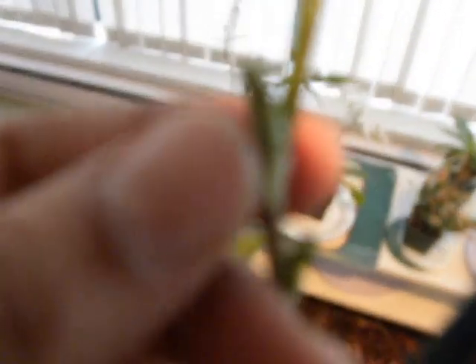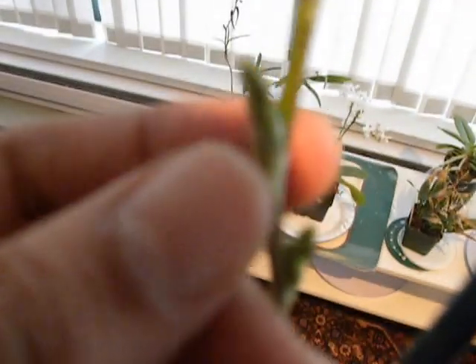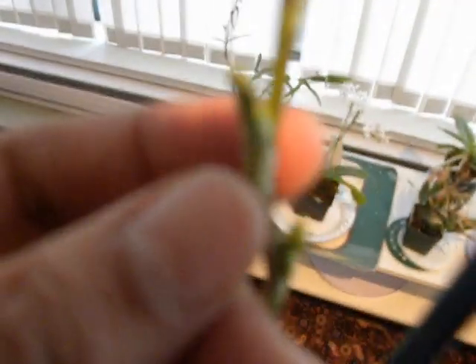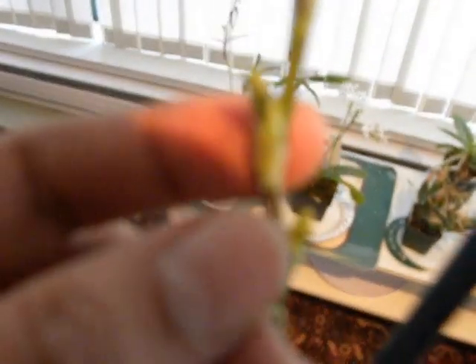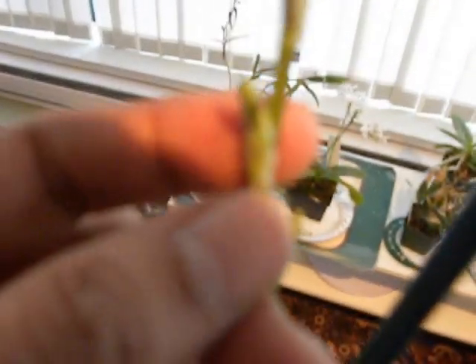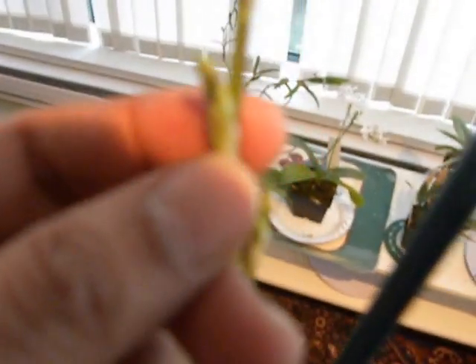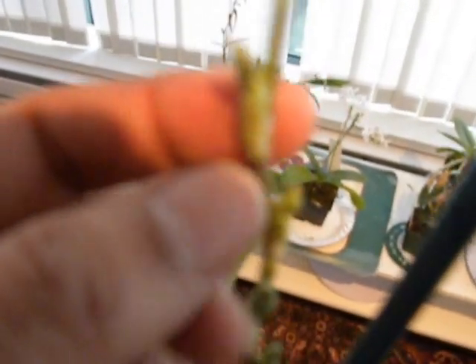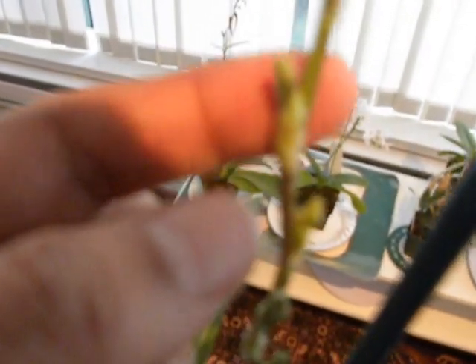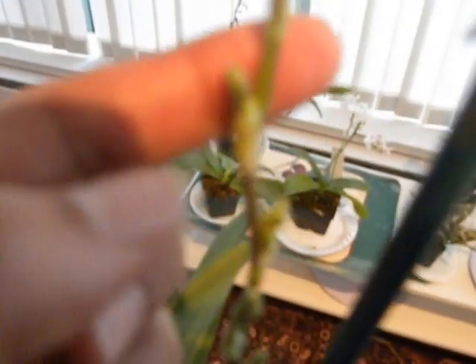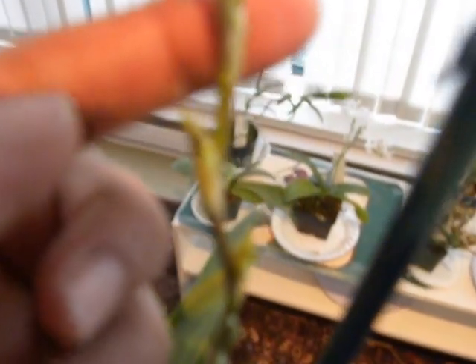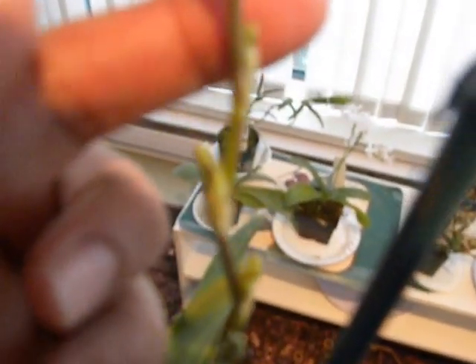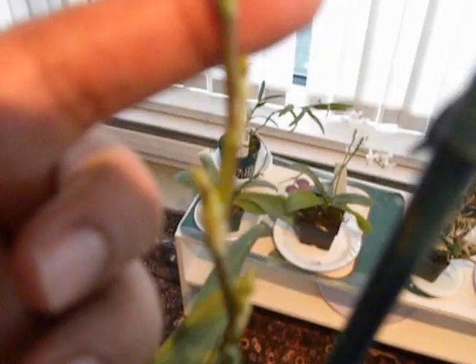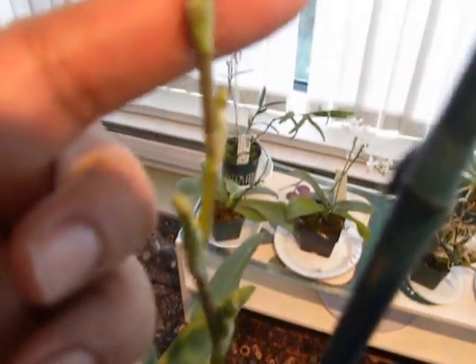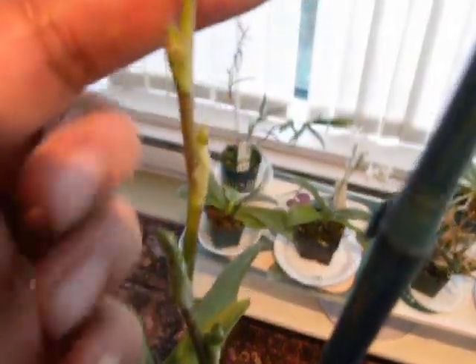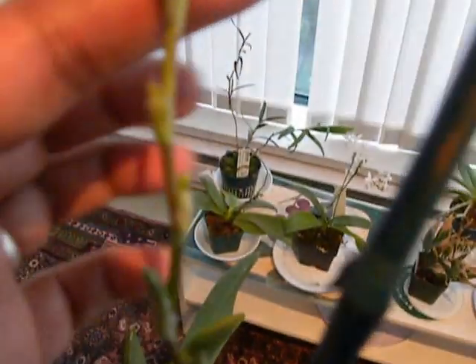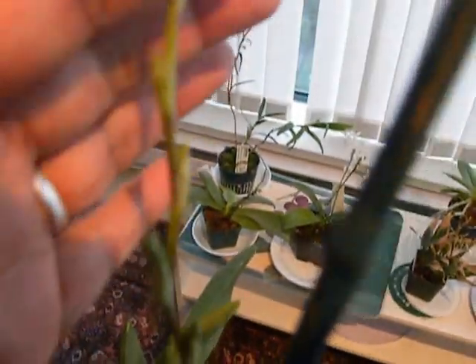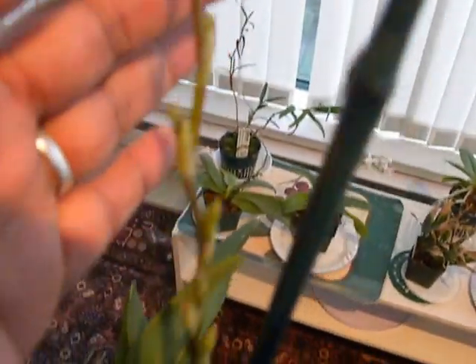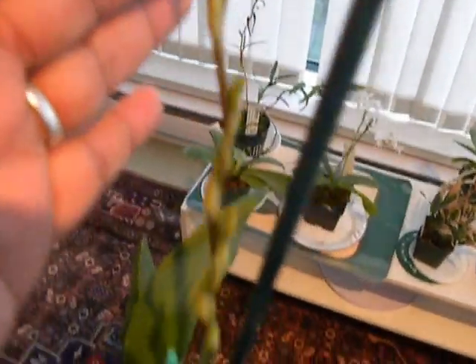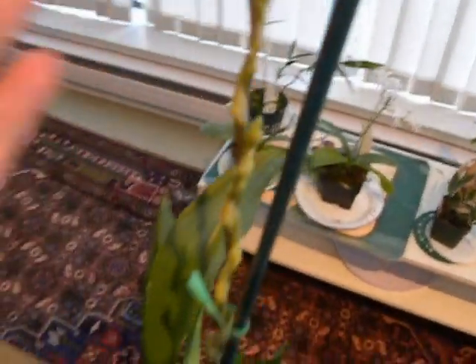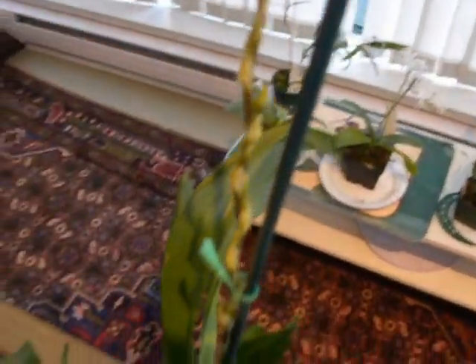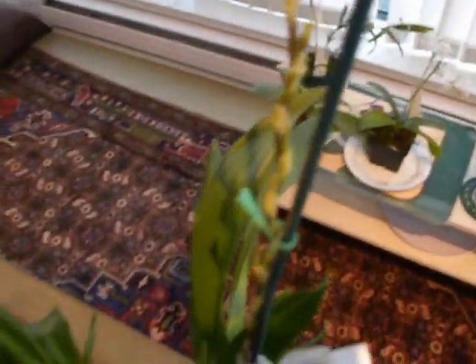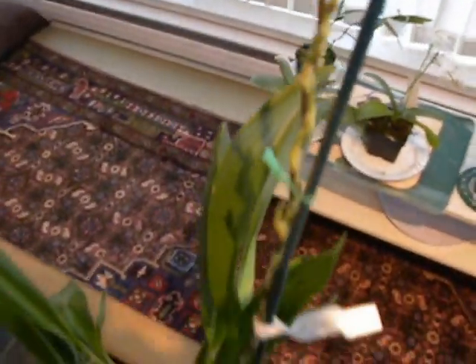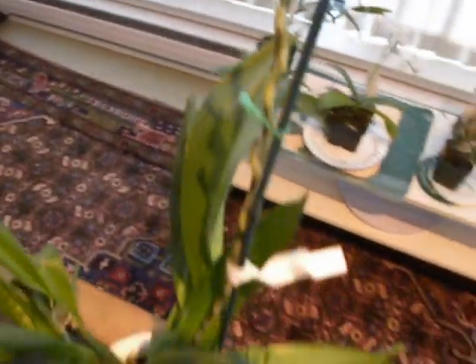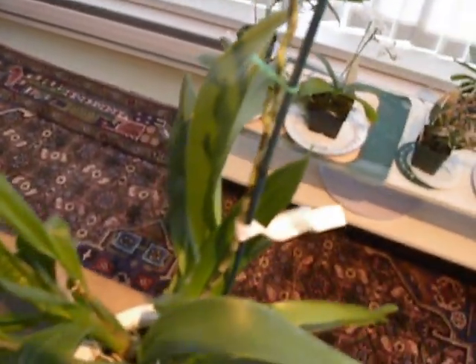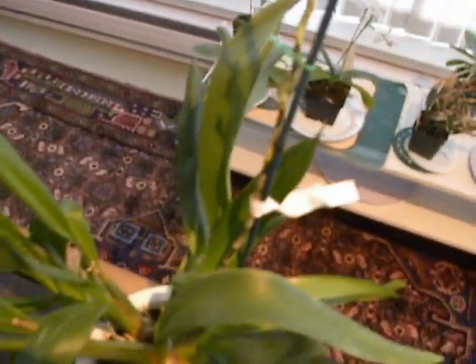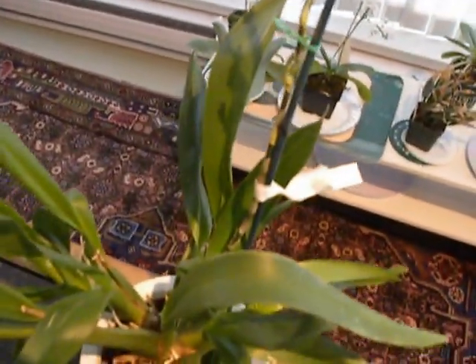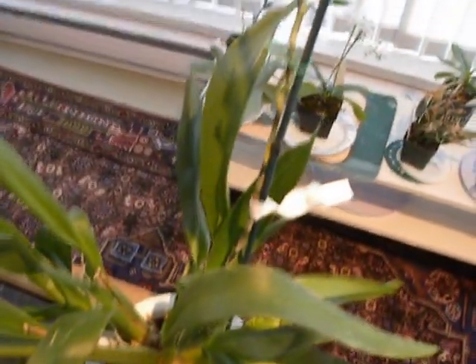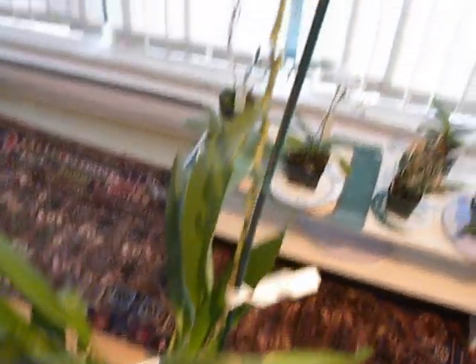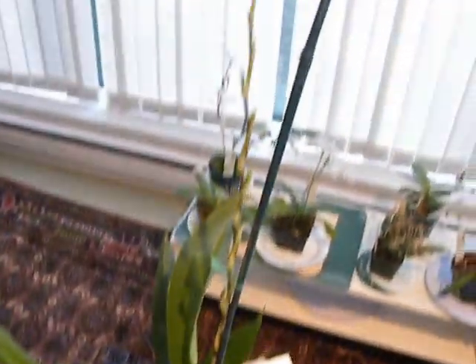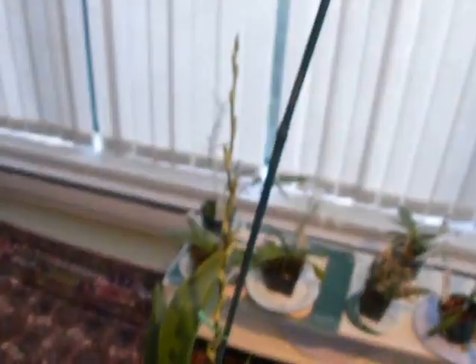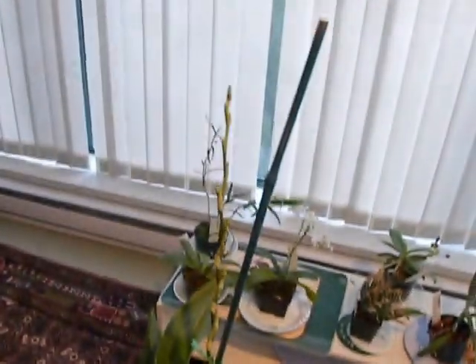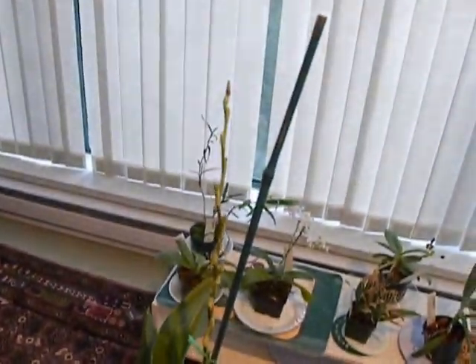I keep worrying whether those sticky drops are mealy bugs or what, but it's just some sticky fluid. The spike is really doing well — you can see the height of it, pretty good.